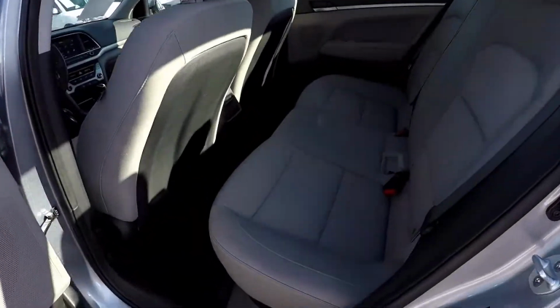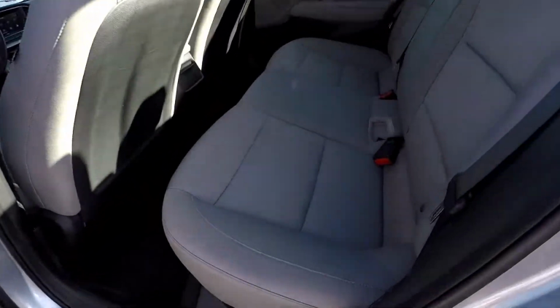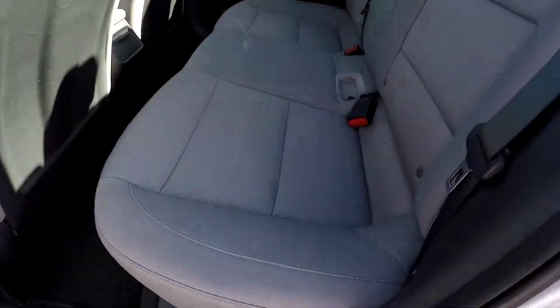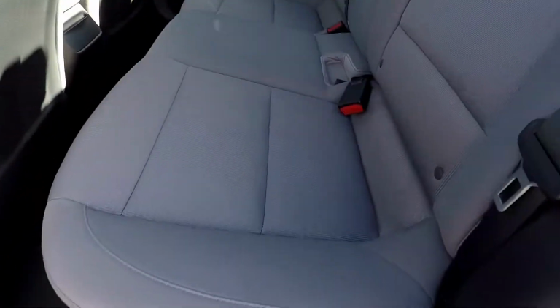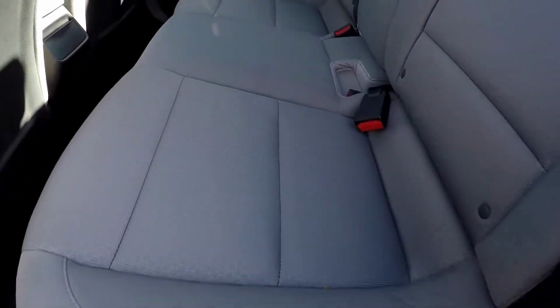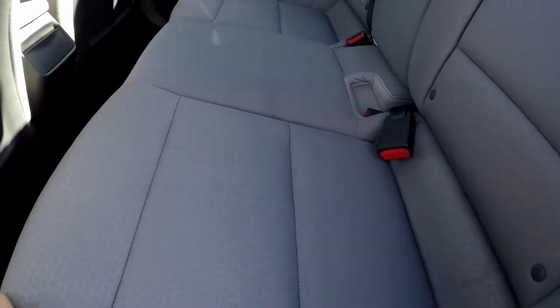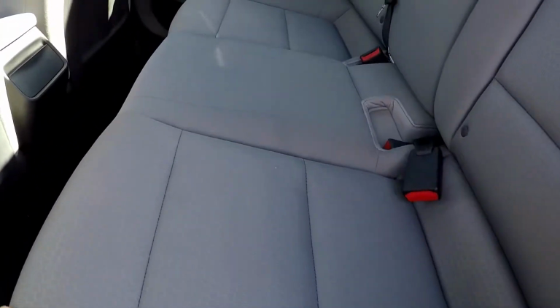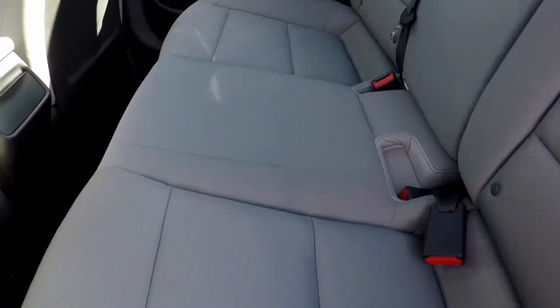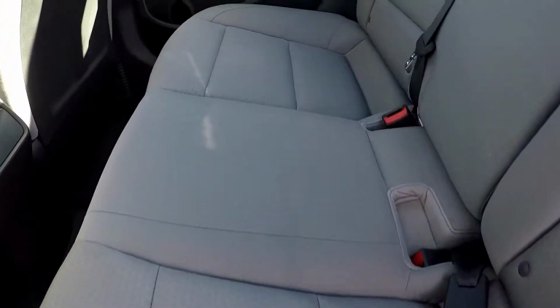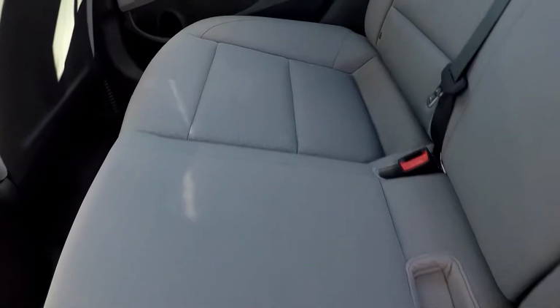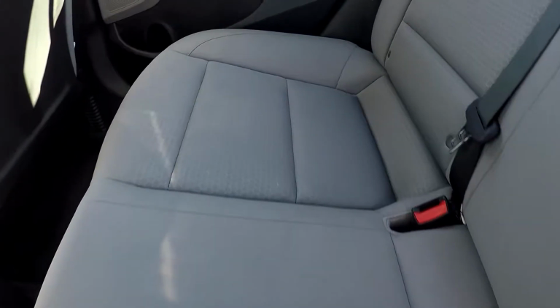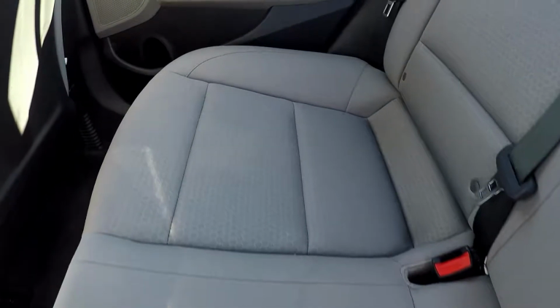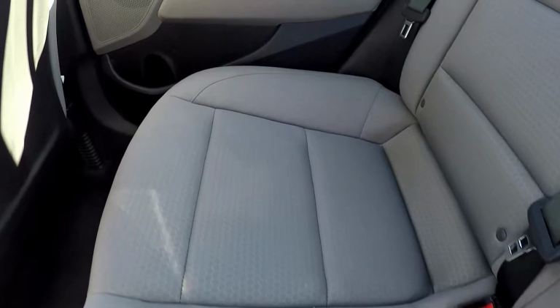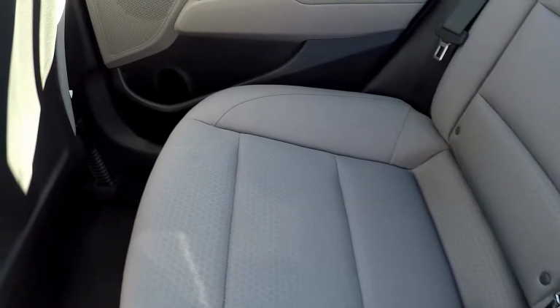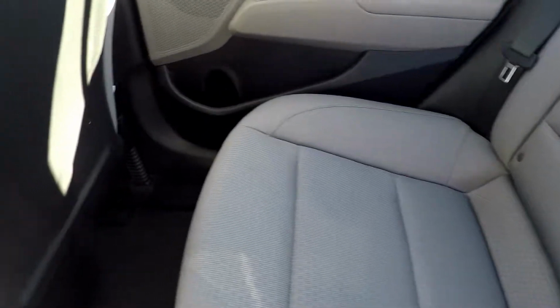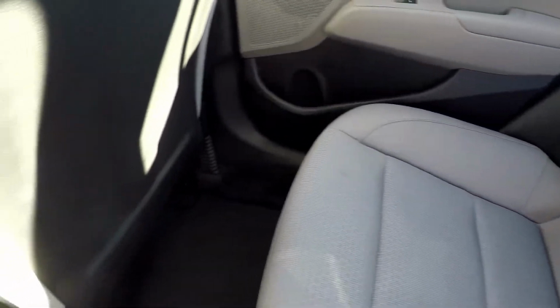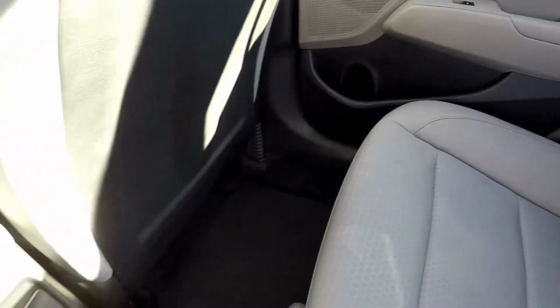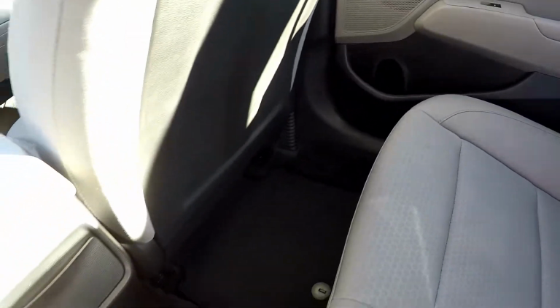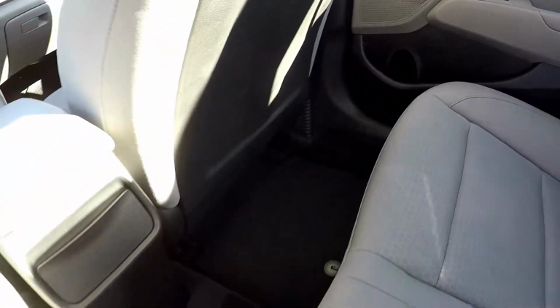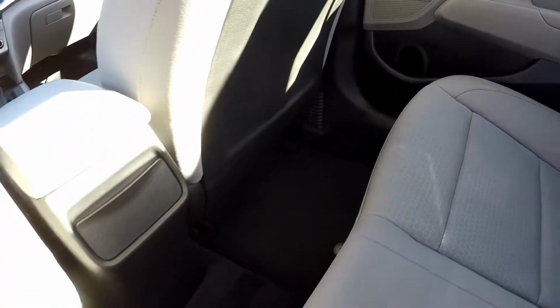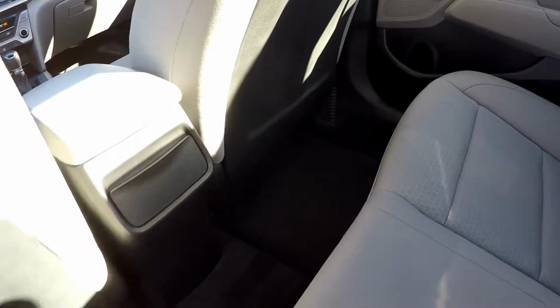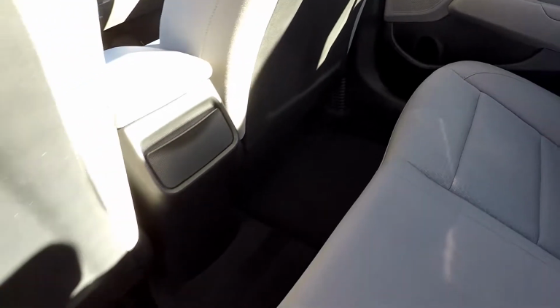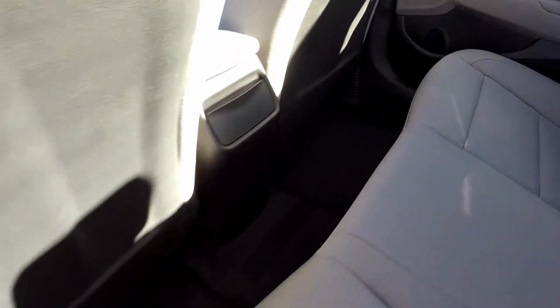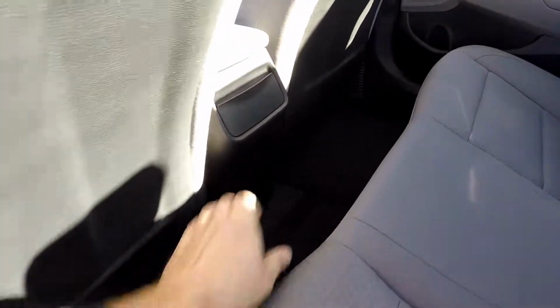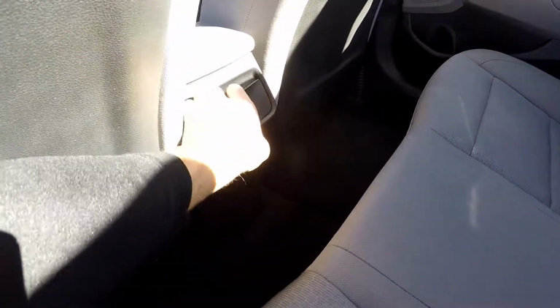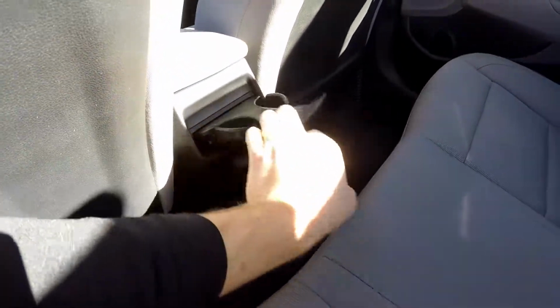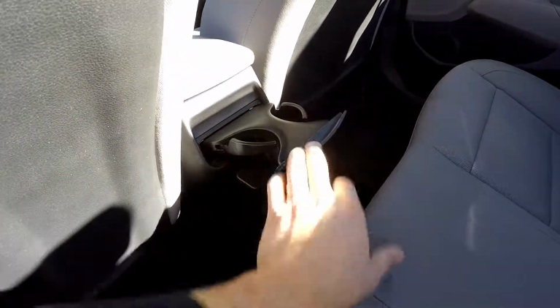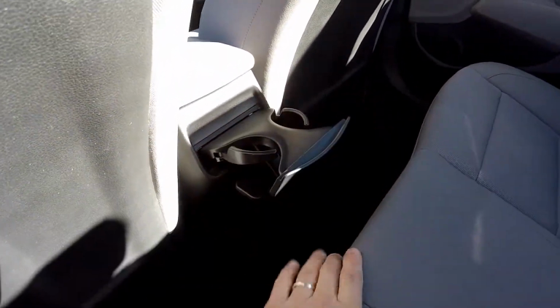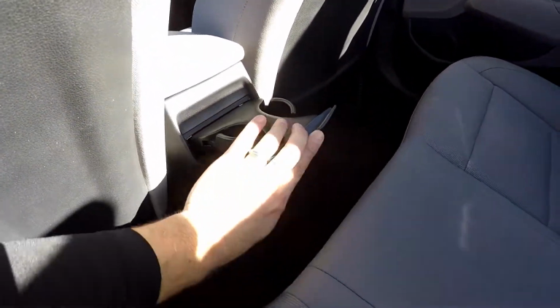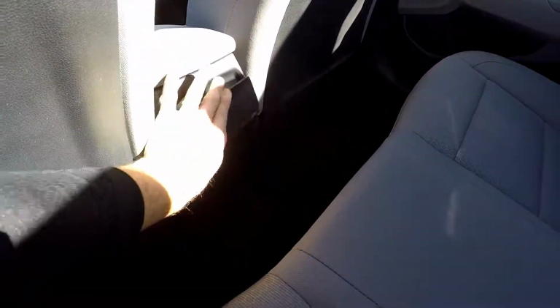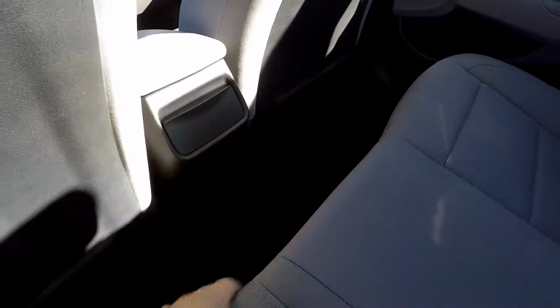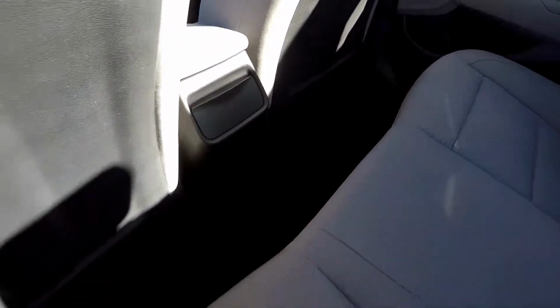Looking in the back seat now, we'll do a slow pan over the seating surface, looking for stains, rips, tears. Everything back here is in great shape. Nice carpet floor mats. Got some additional cup holders that pop out of that center console.